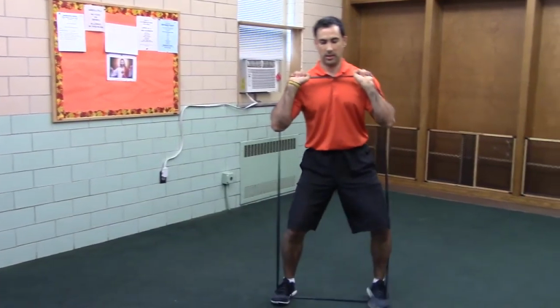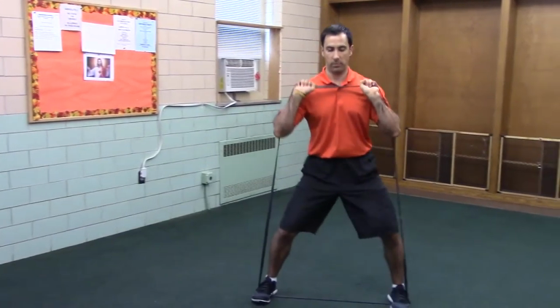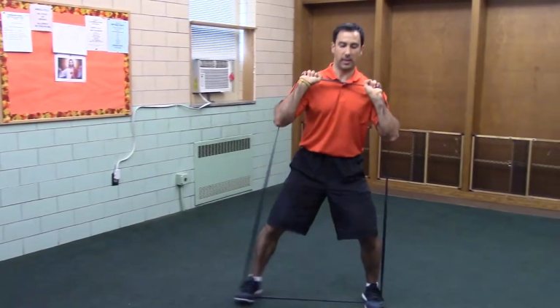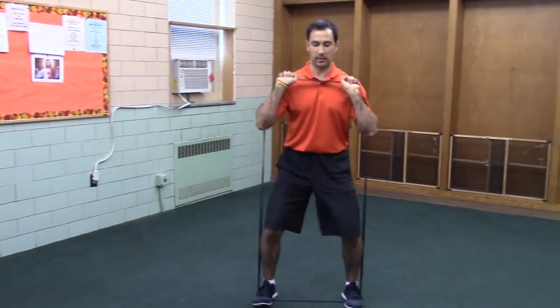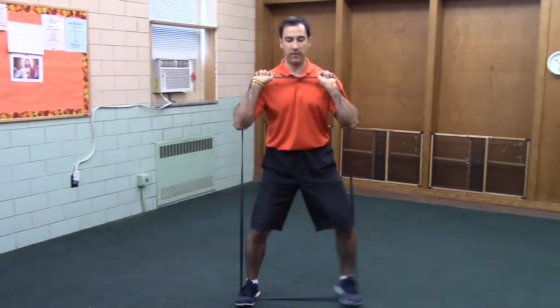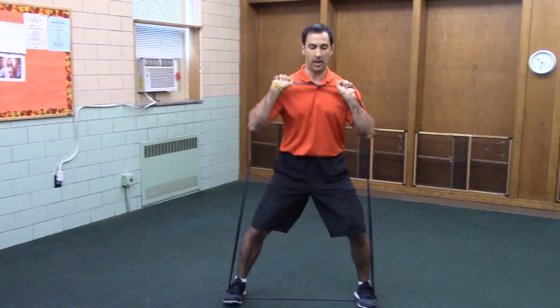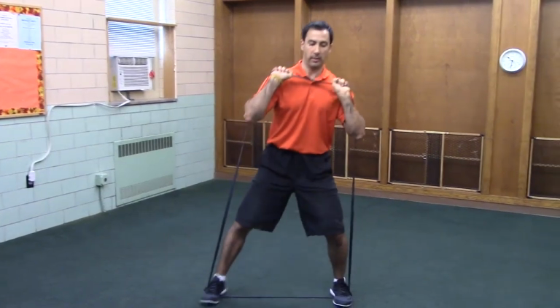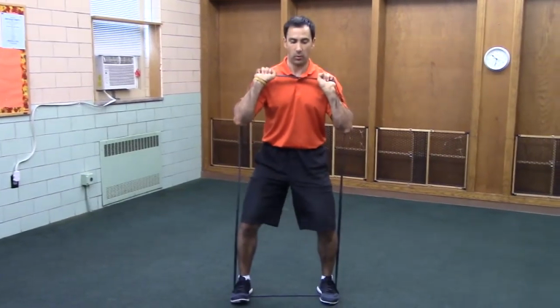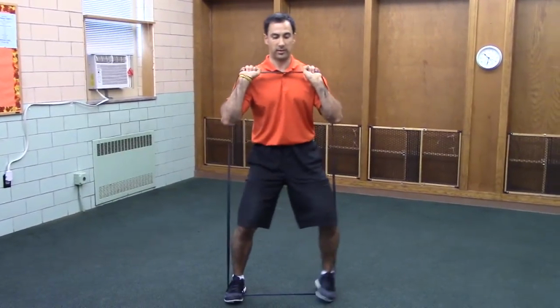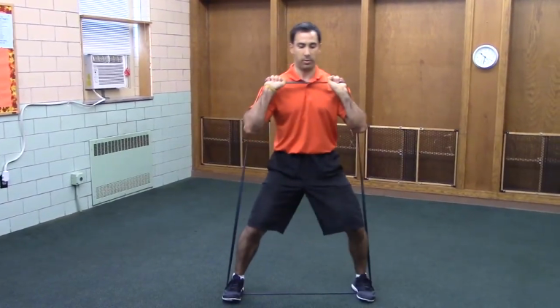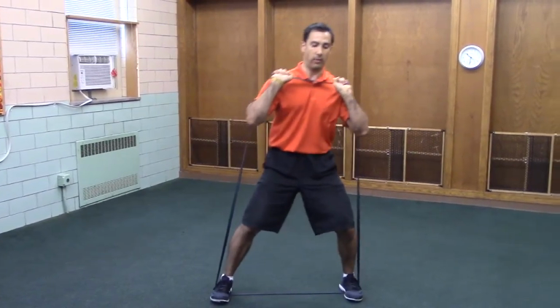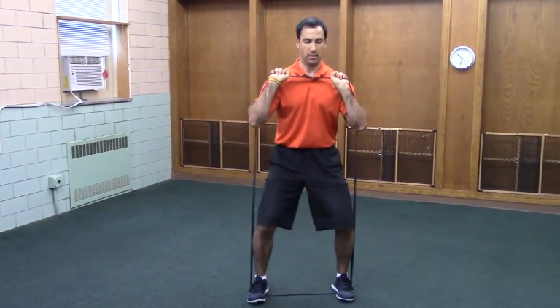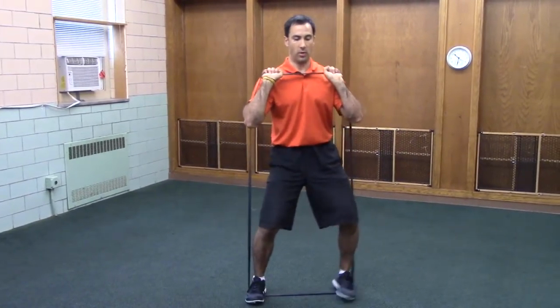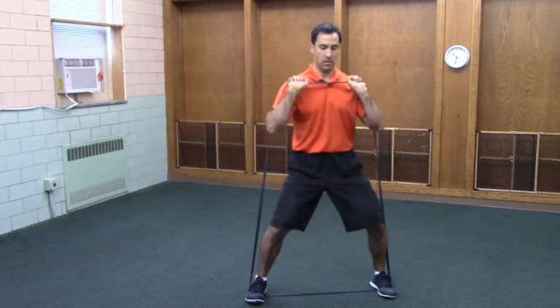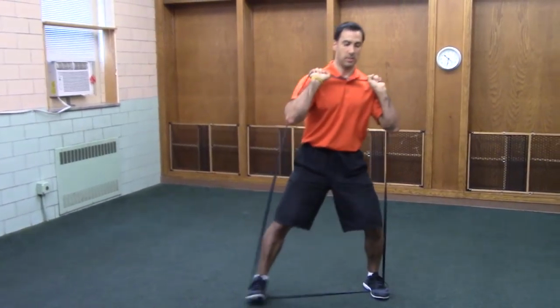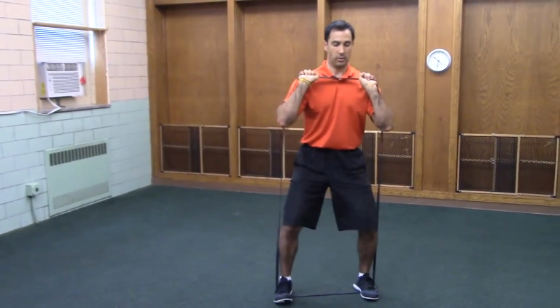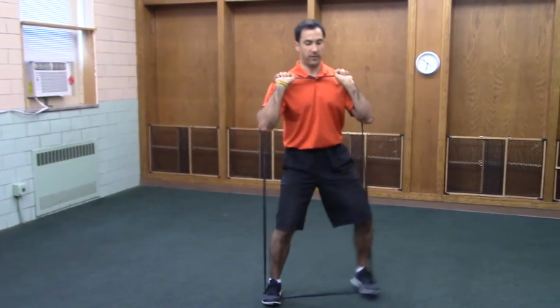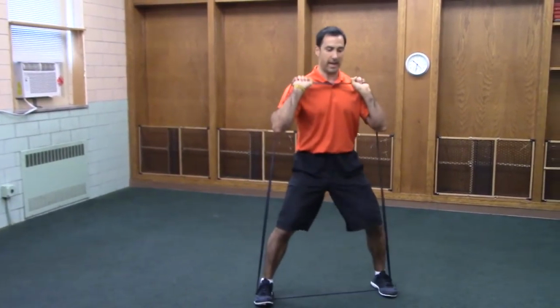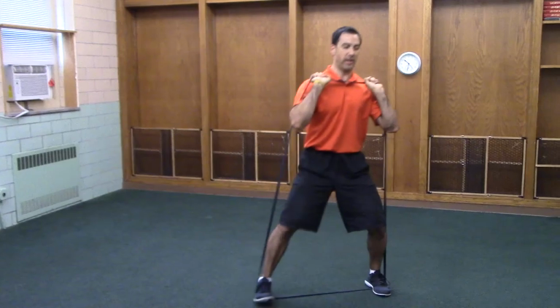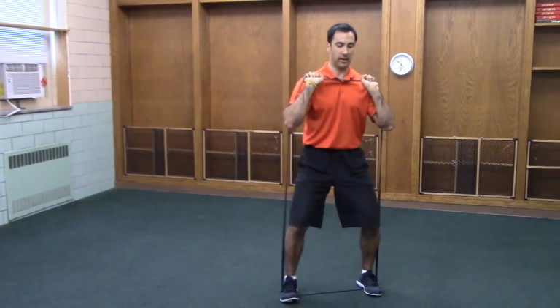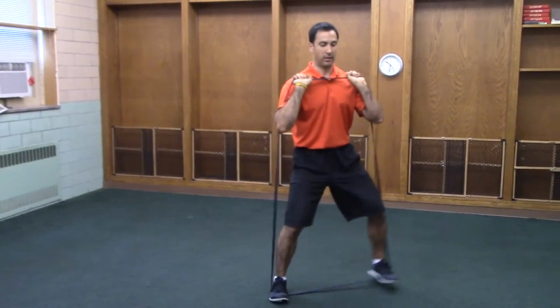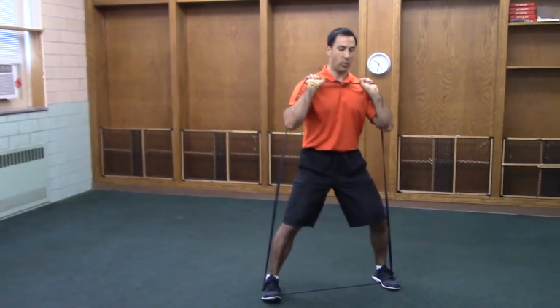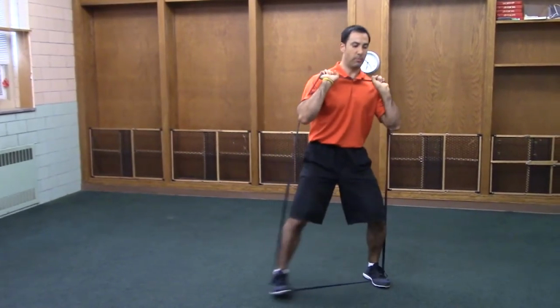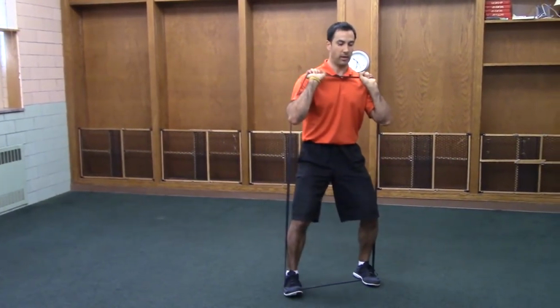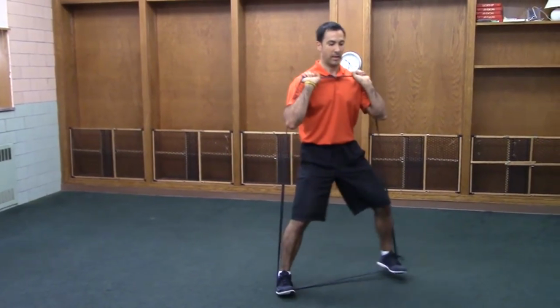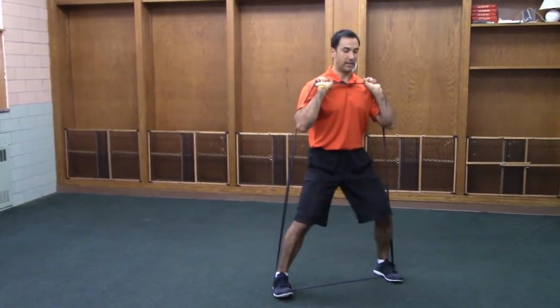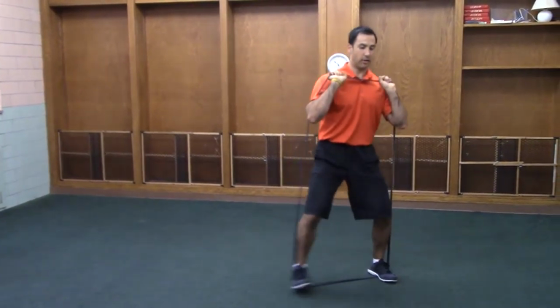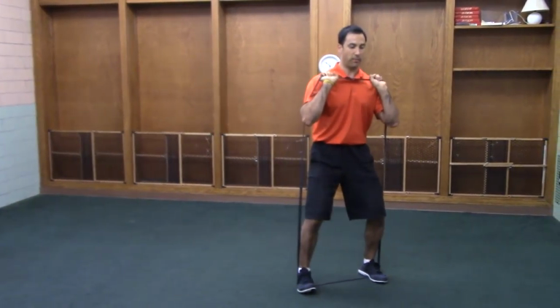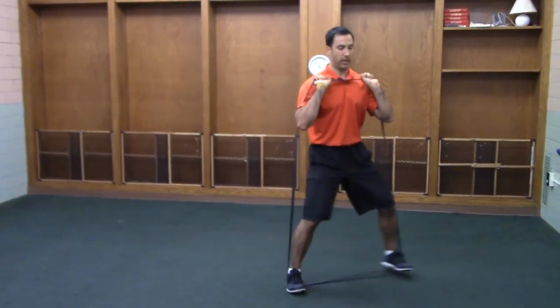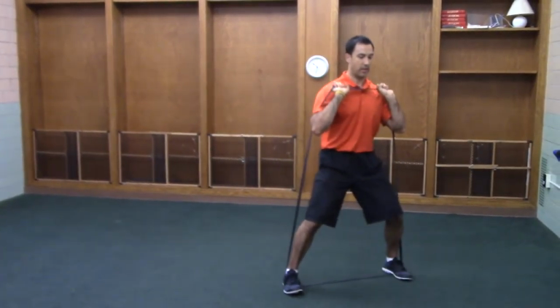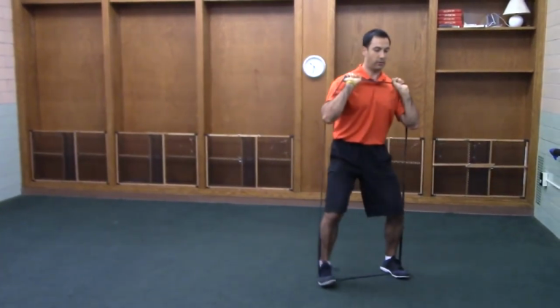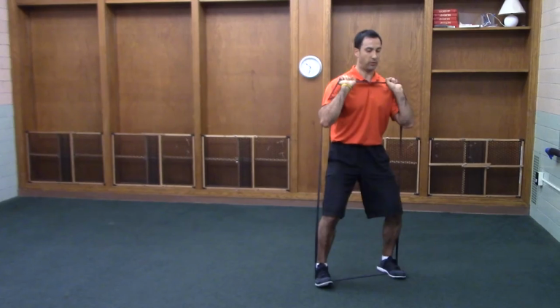Keep your butt tucked. It's going to be very common to want to stick your butt out — don't. You should feel your abs bracing, your quads burning, and the side of your butt burning if you do this right.